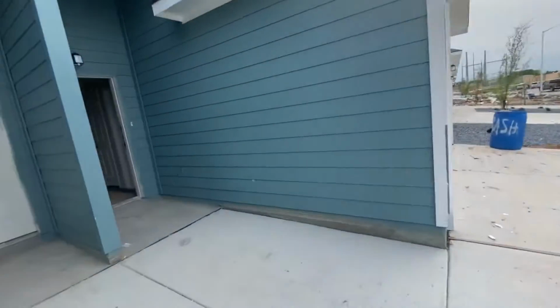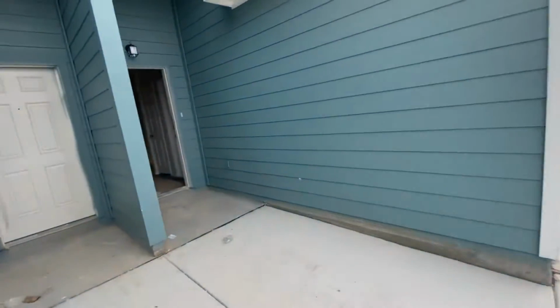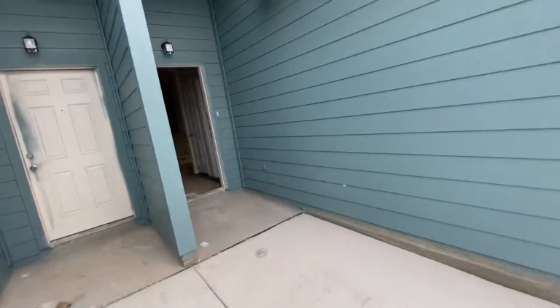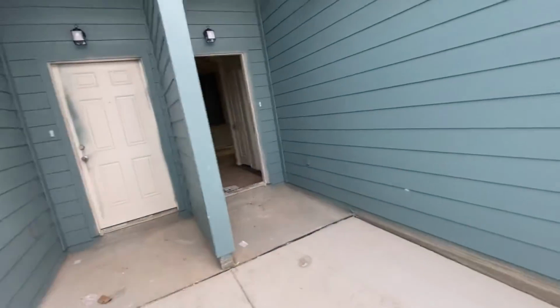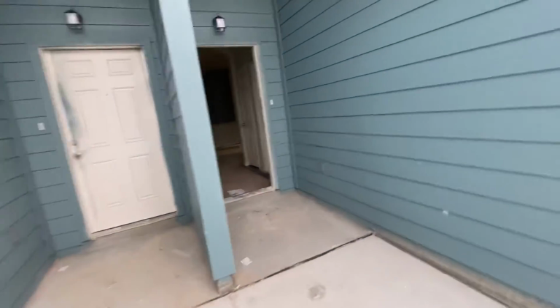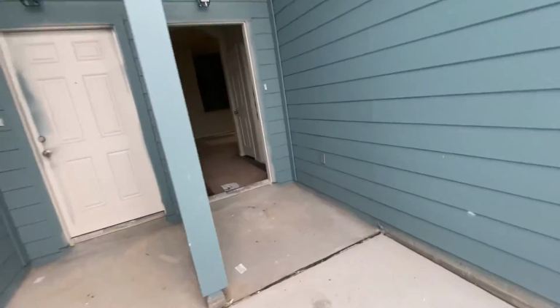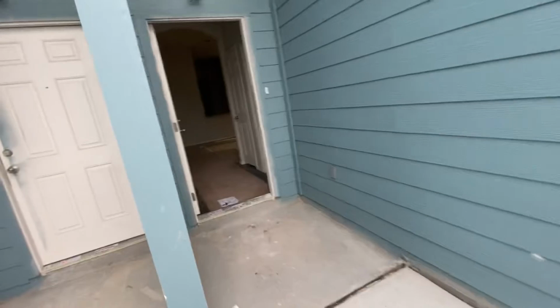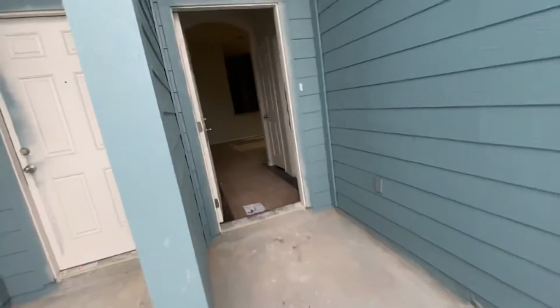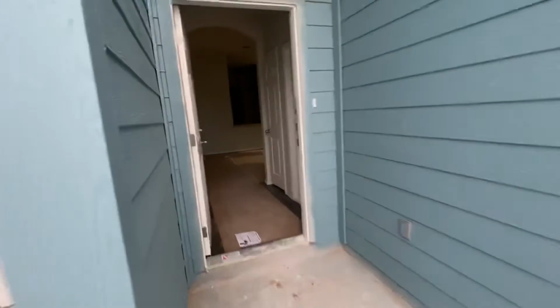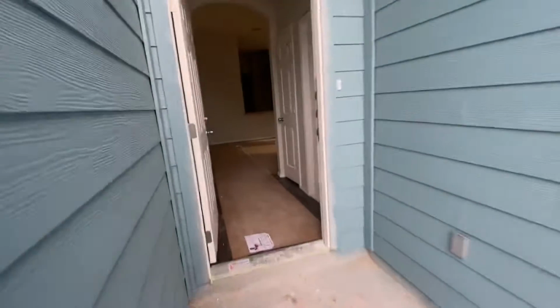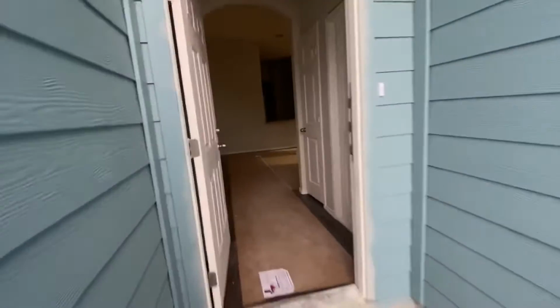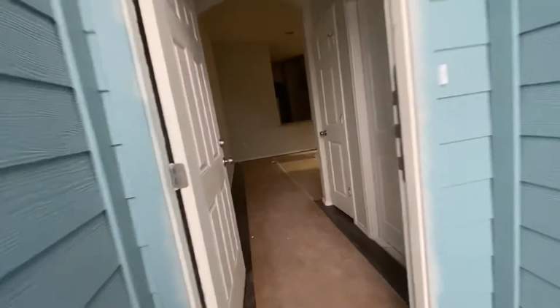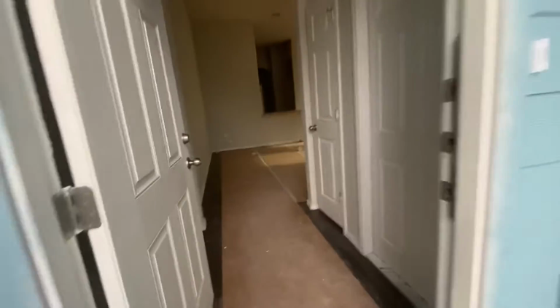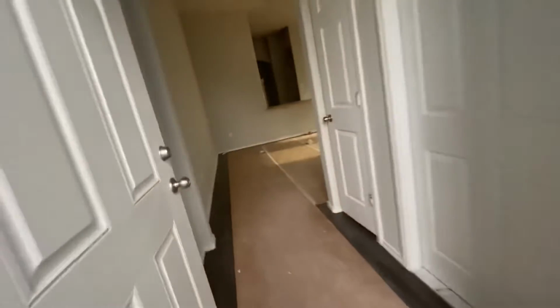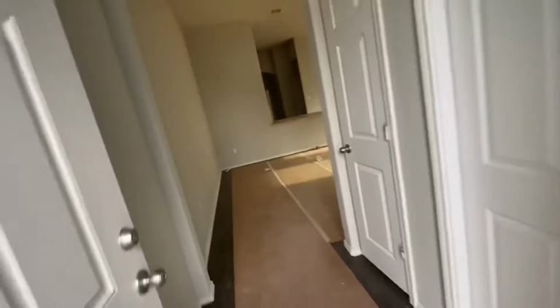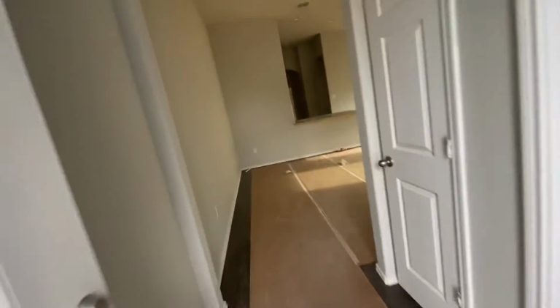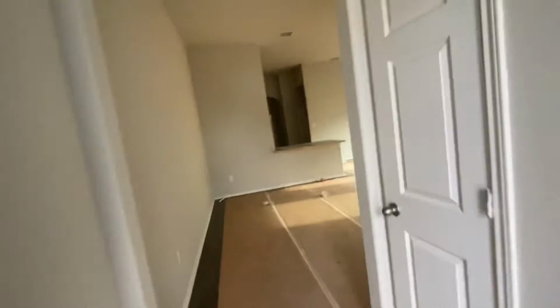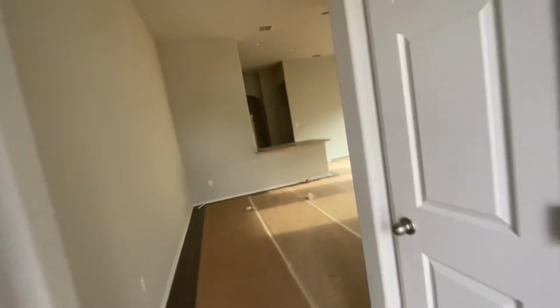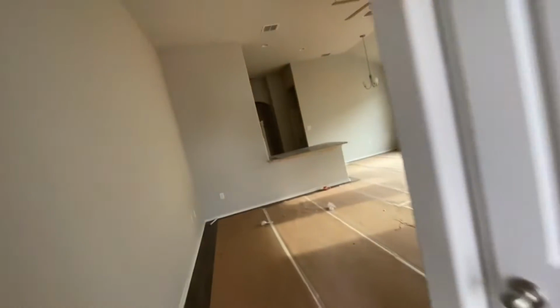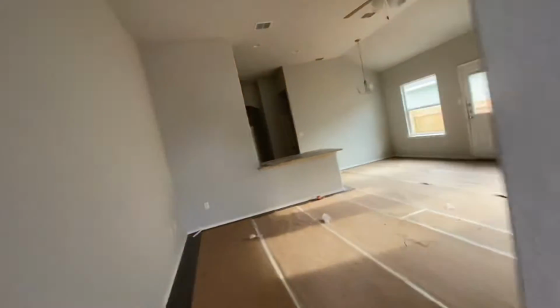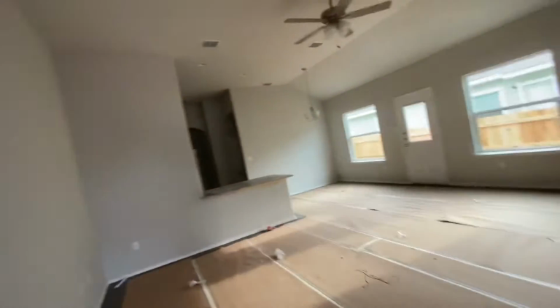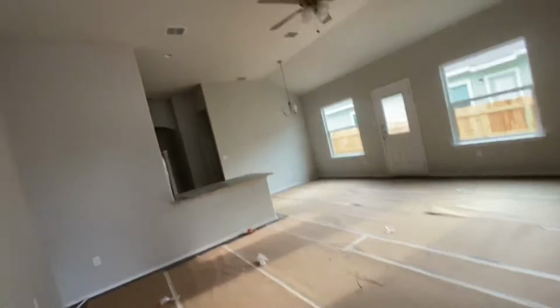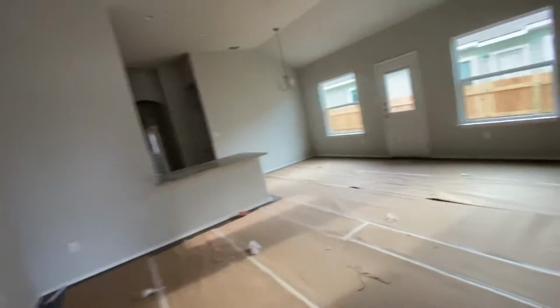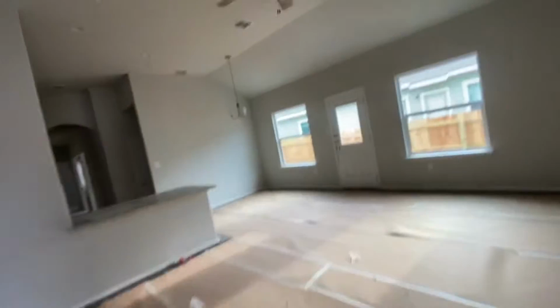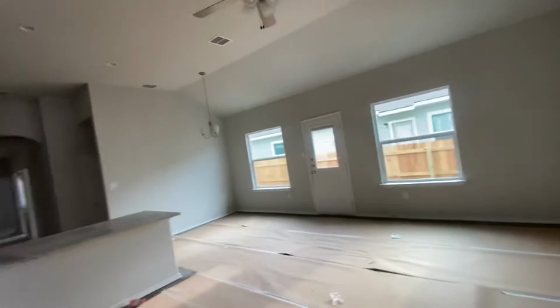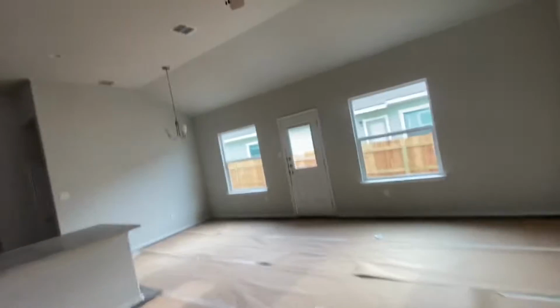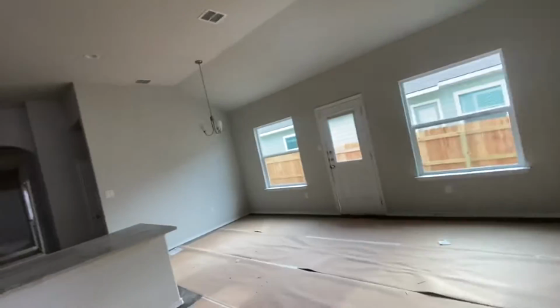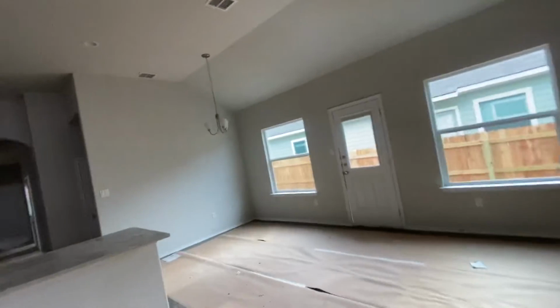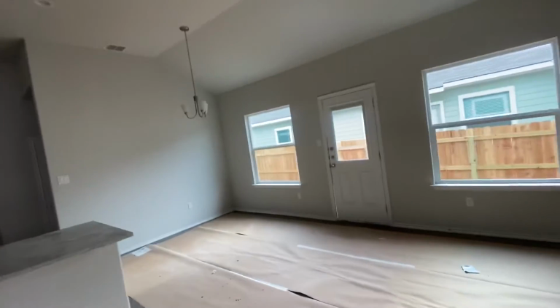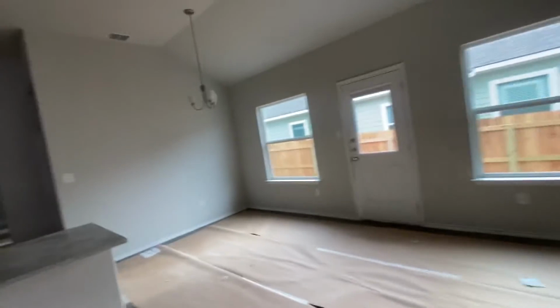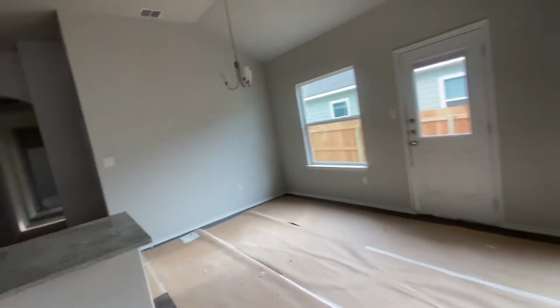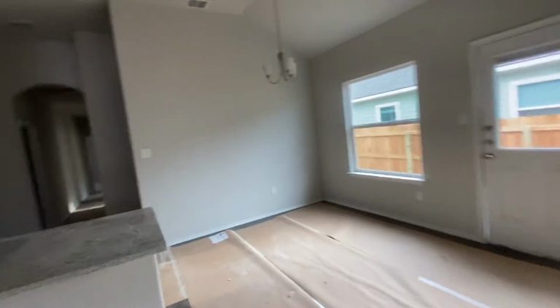We do have garage door openers. Flooring's in, interior wise. Pretty much got everything ready to go.